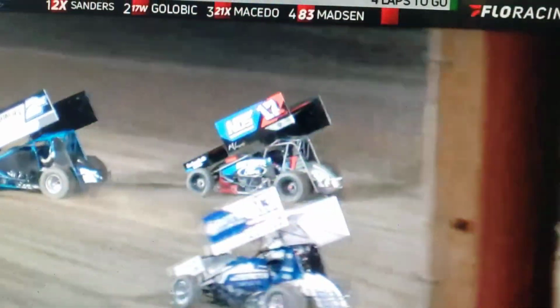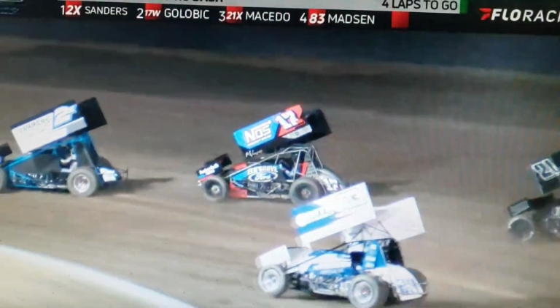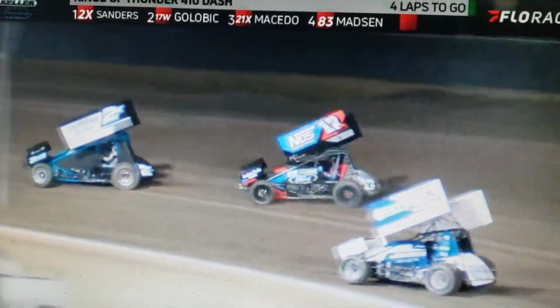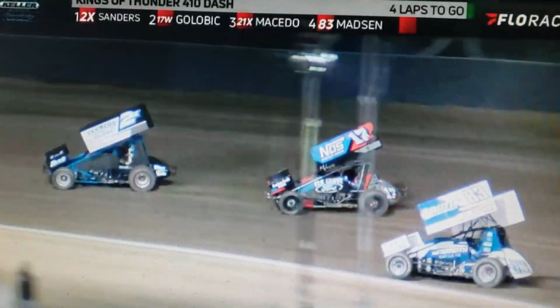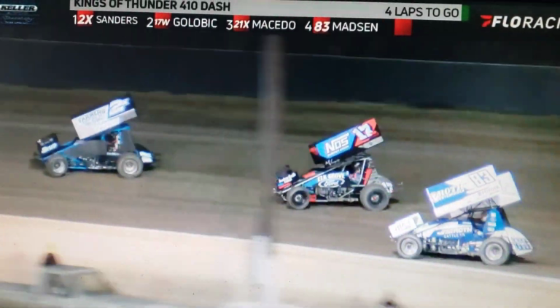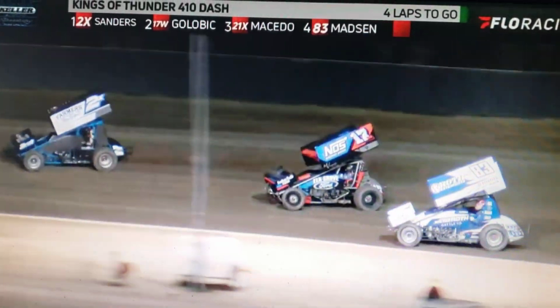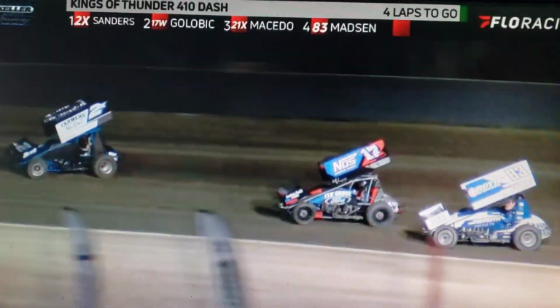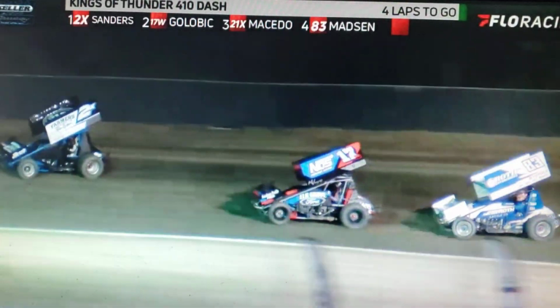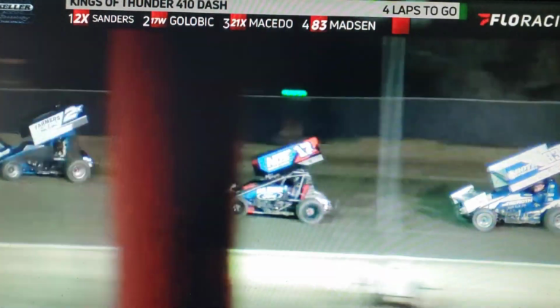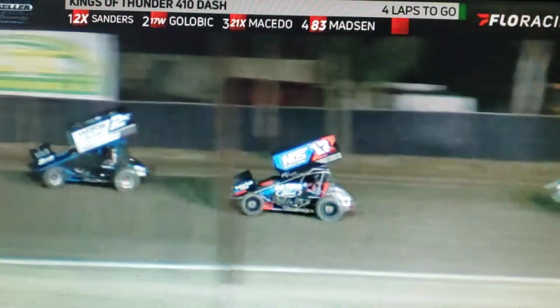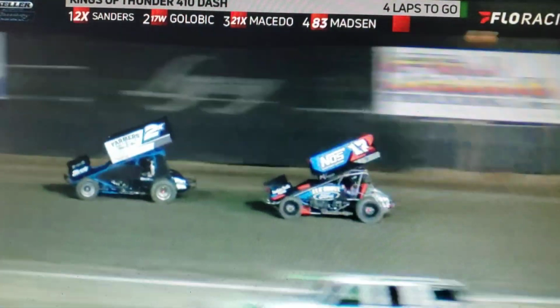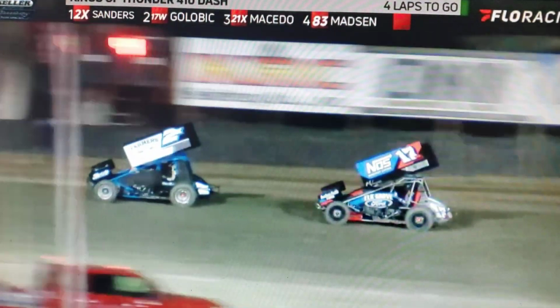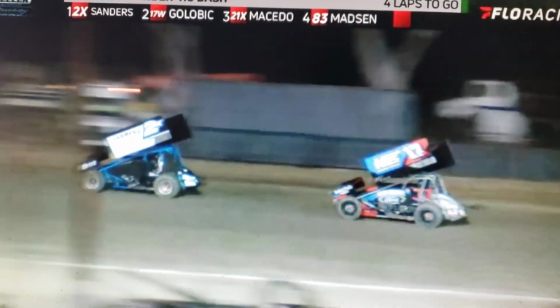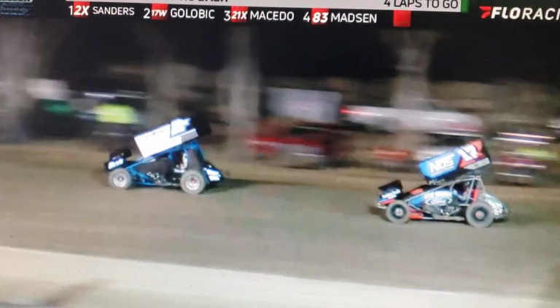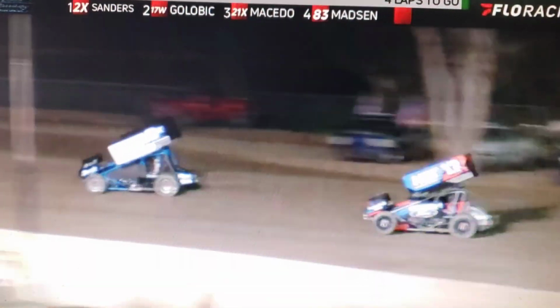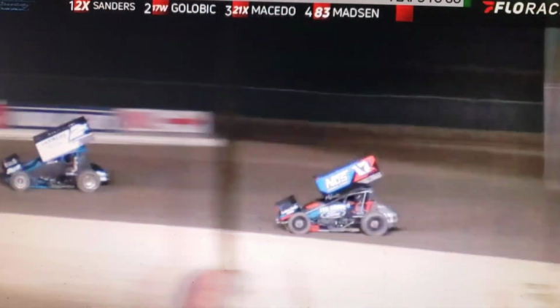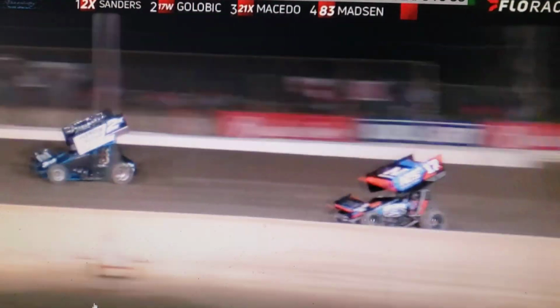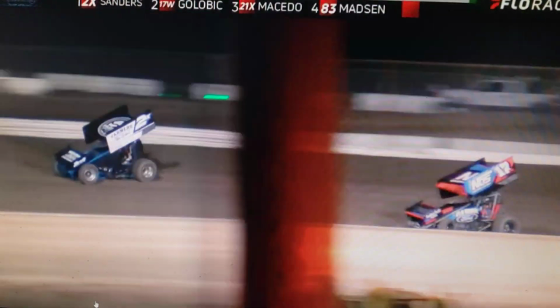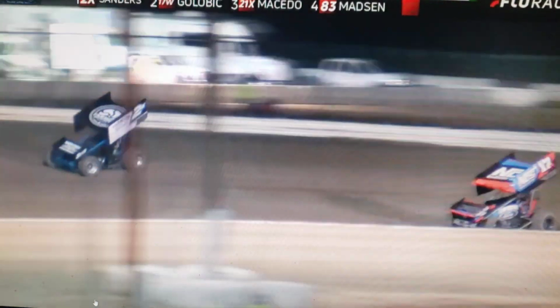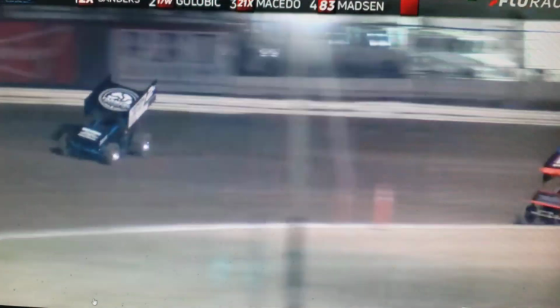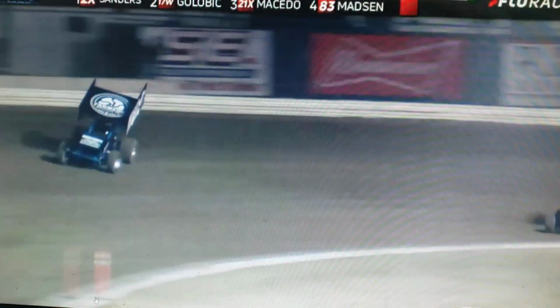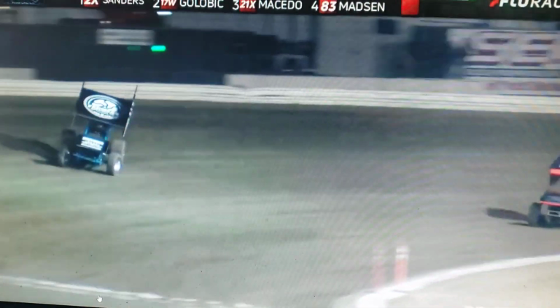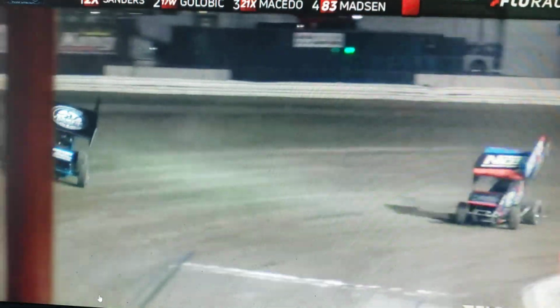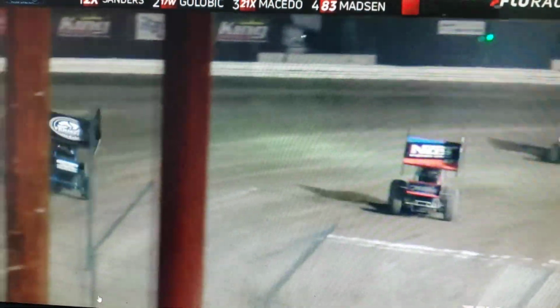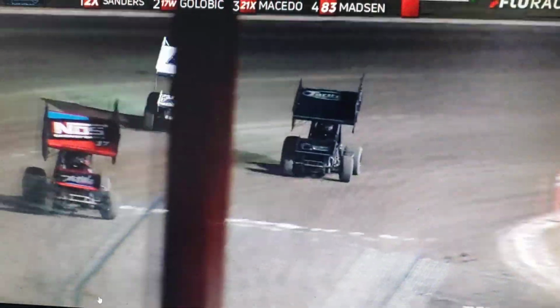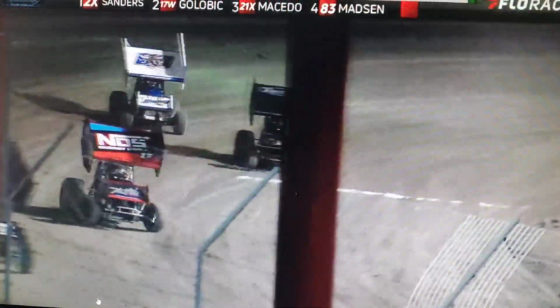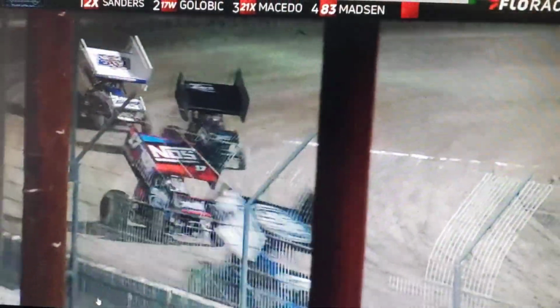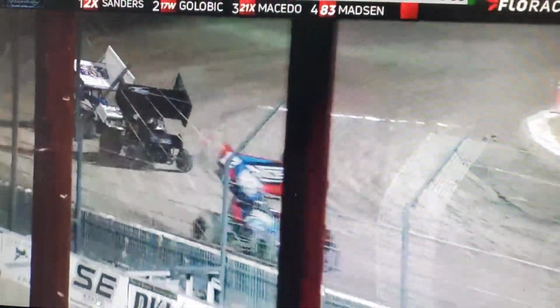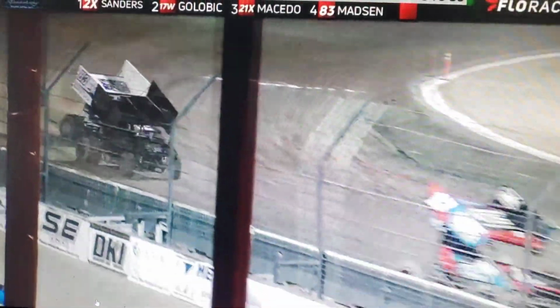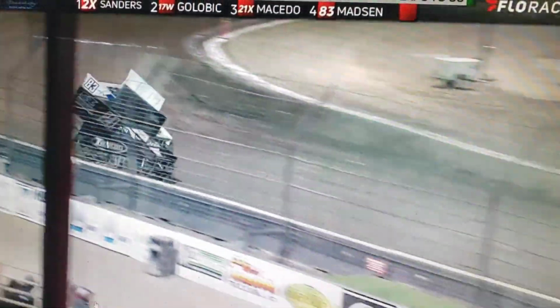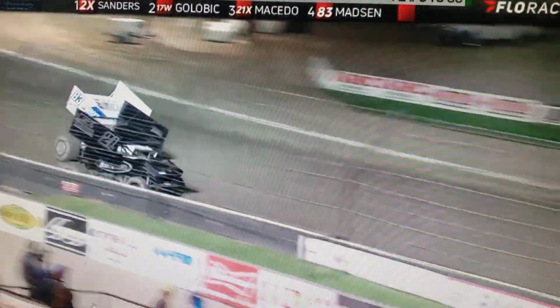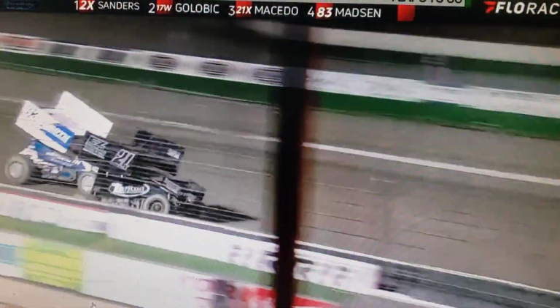Big battle into turn number one. Sanders gets there first. He'll lead Galvick down the back straightaway. Sugar Shane going to take a look down to the inside. Front row starting positions will be key in tonight's feature event.